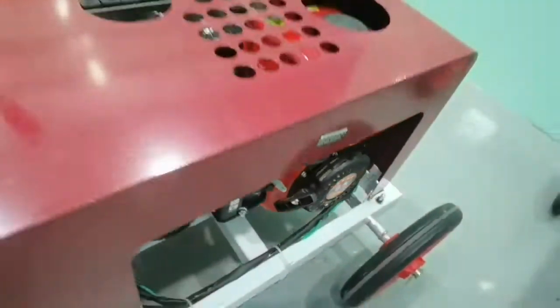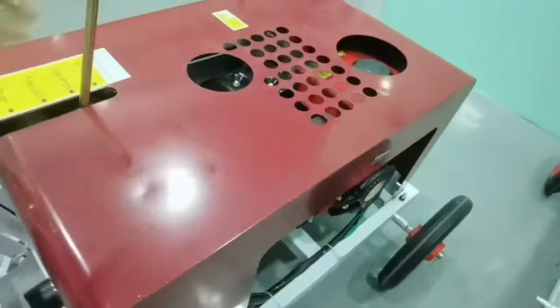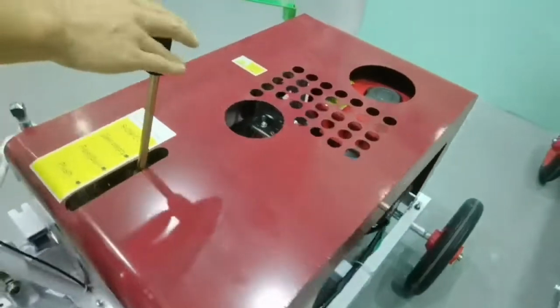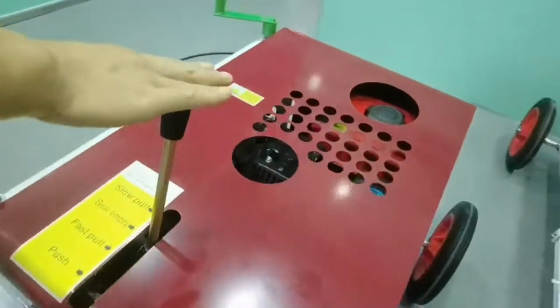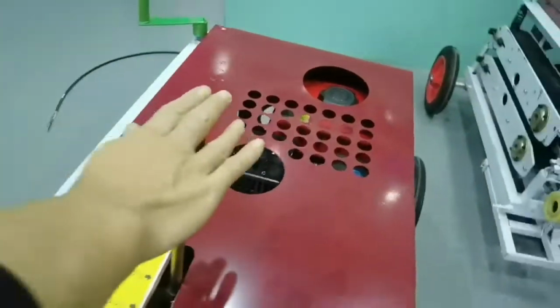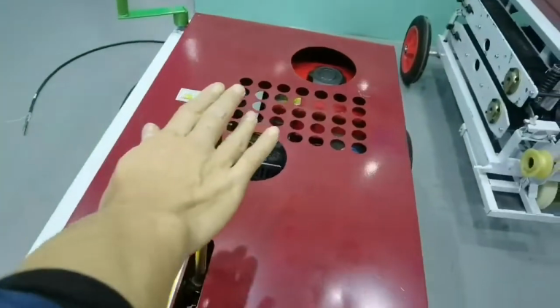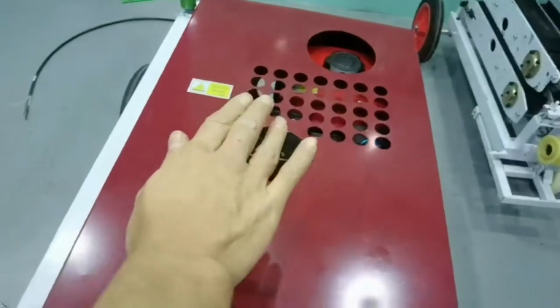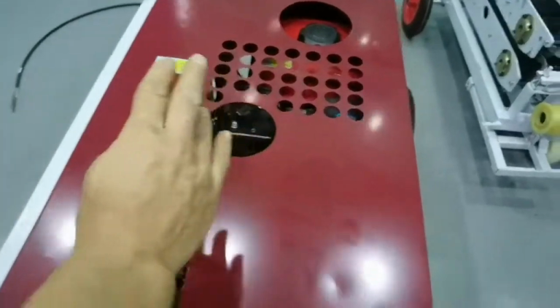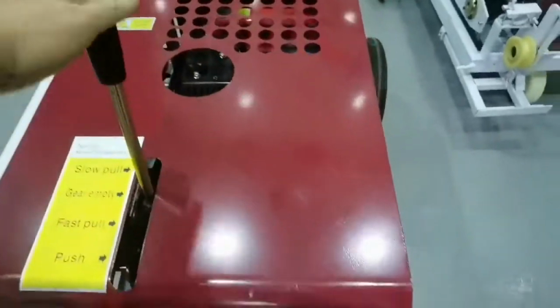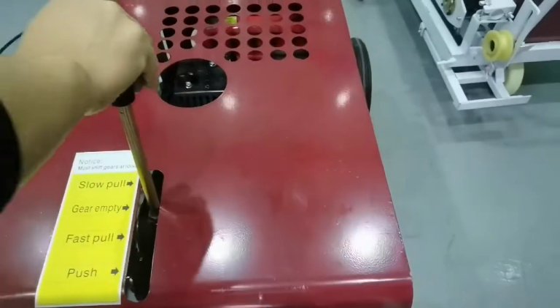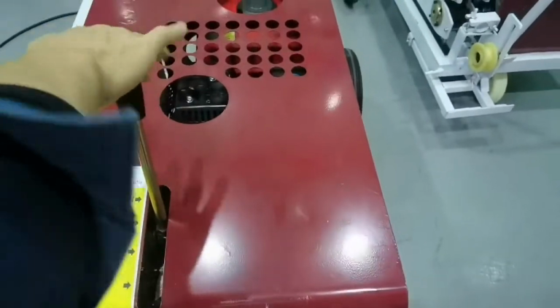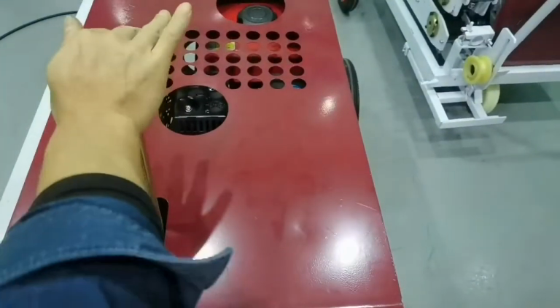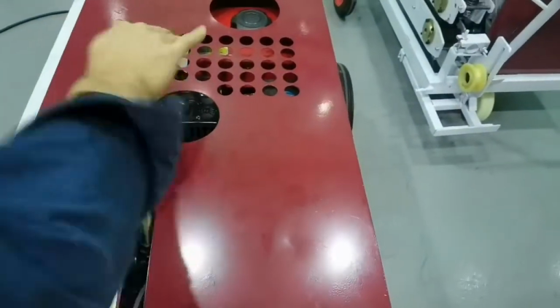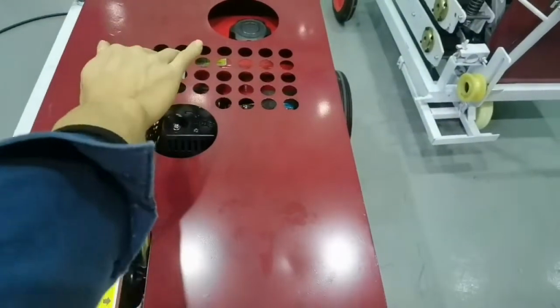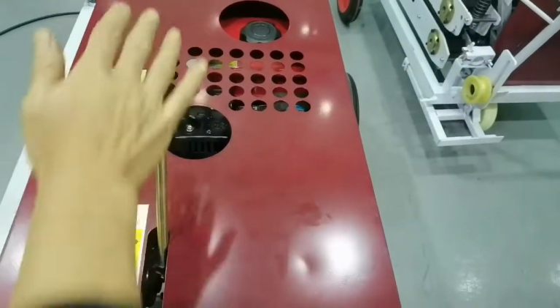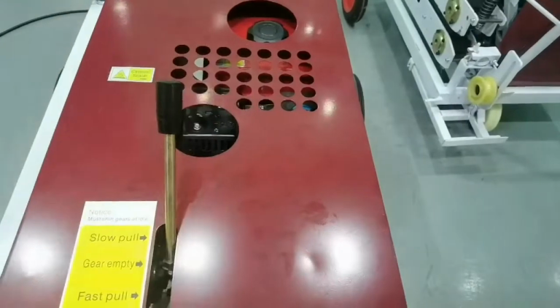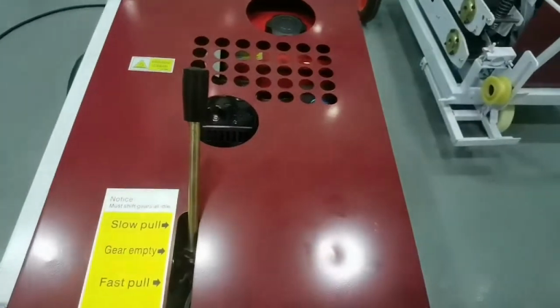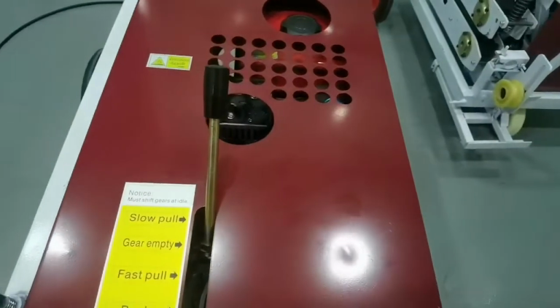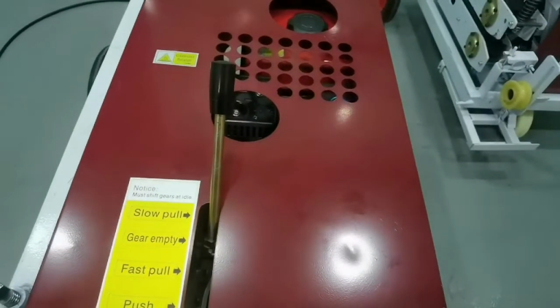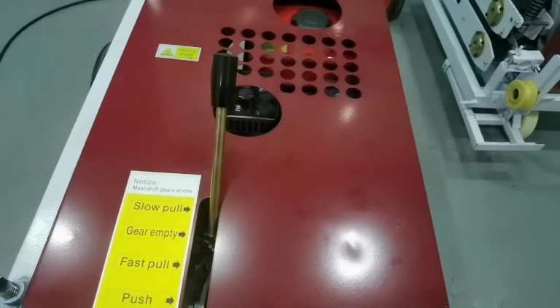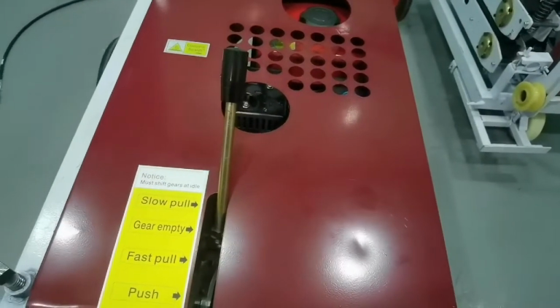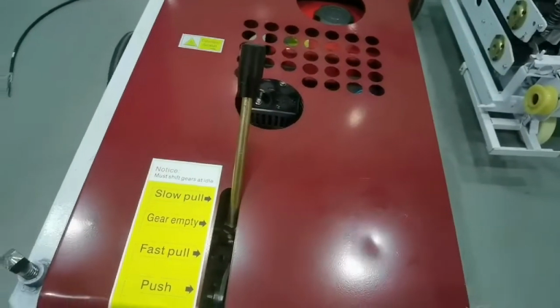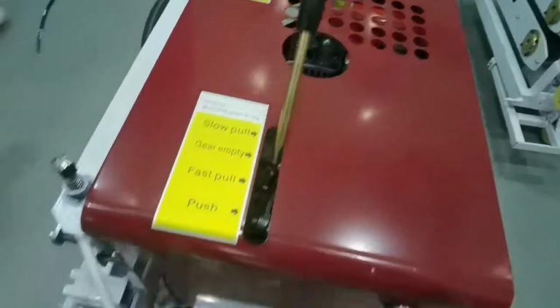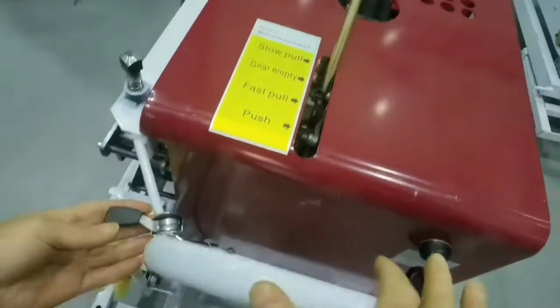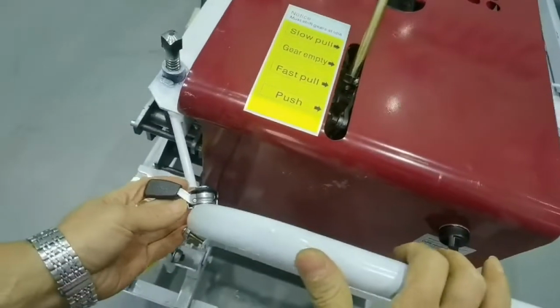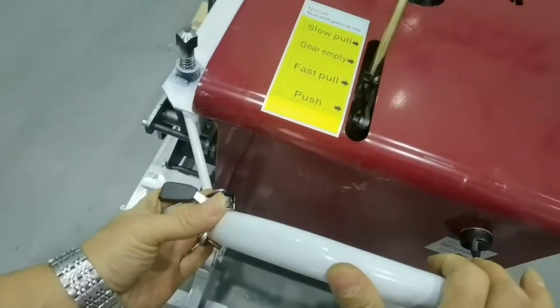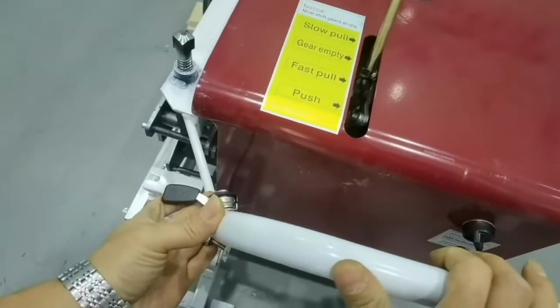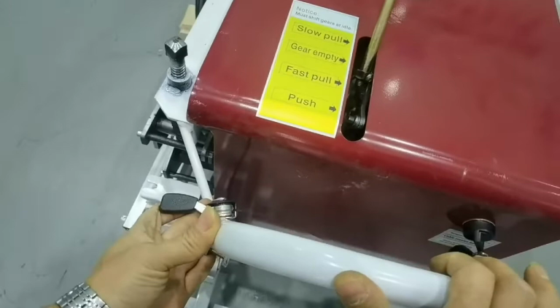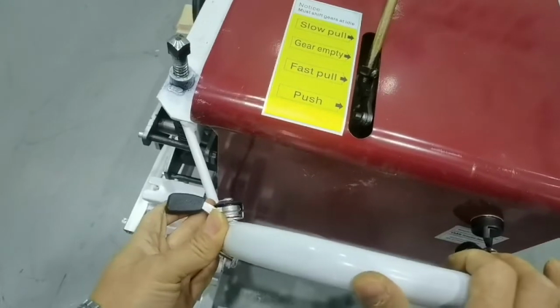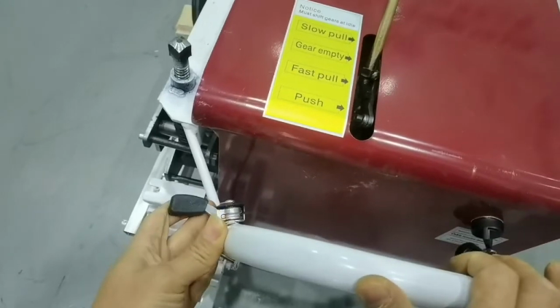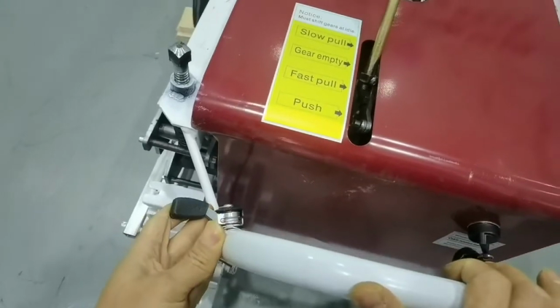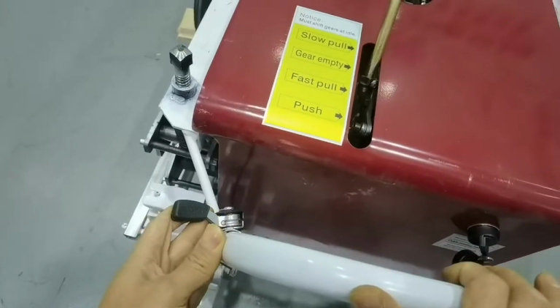Then, turn off the gas switch, then switch. Then, turn off the gas switch.